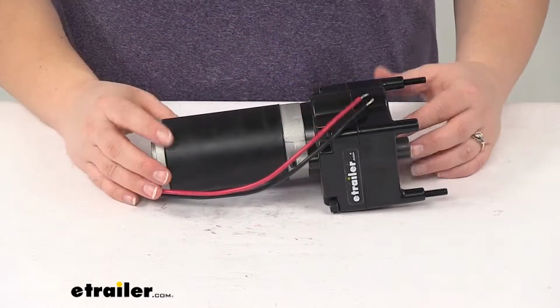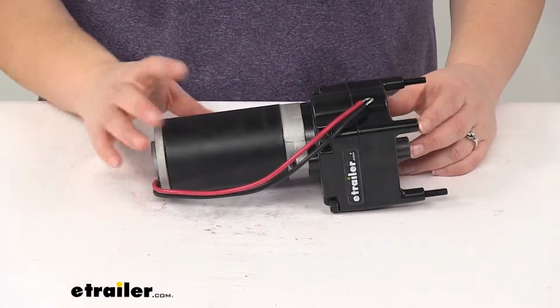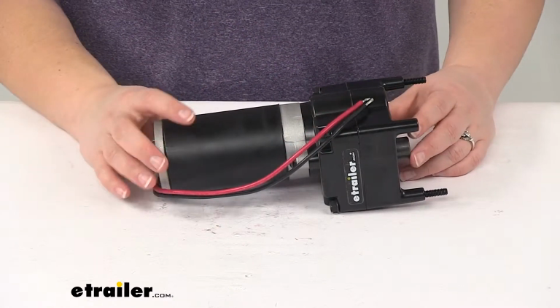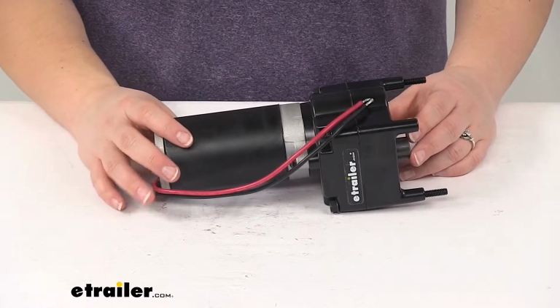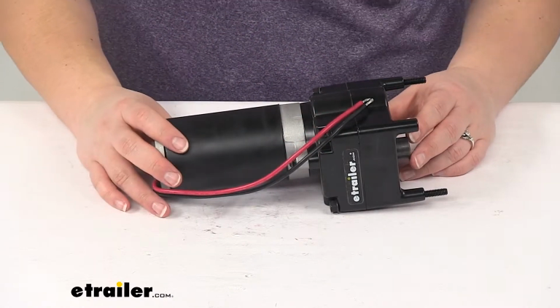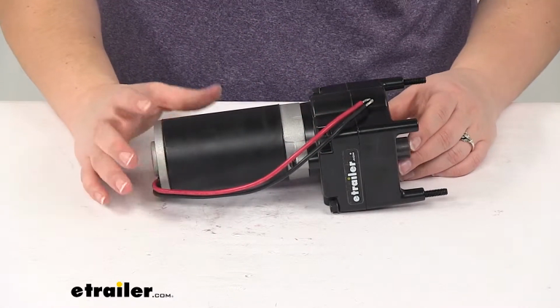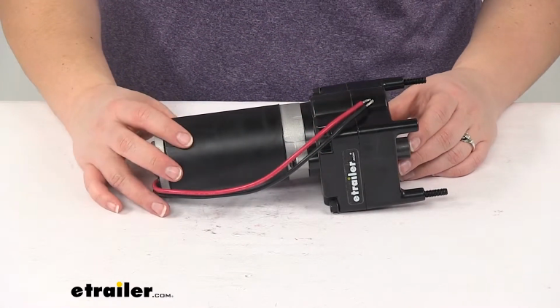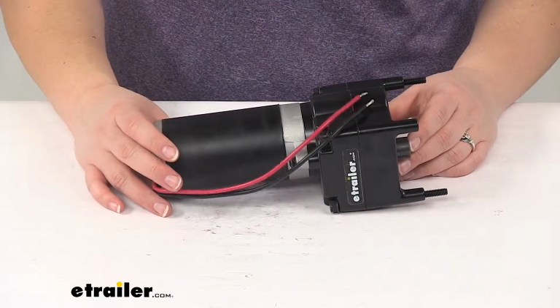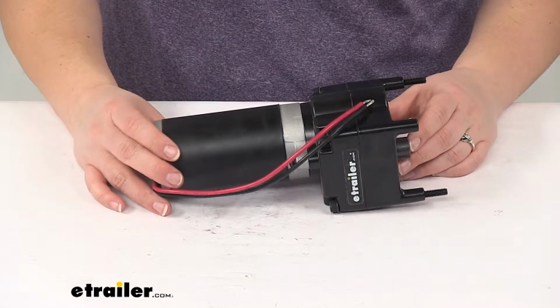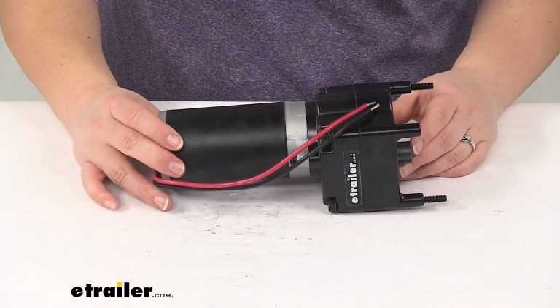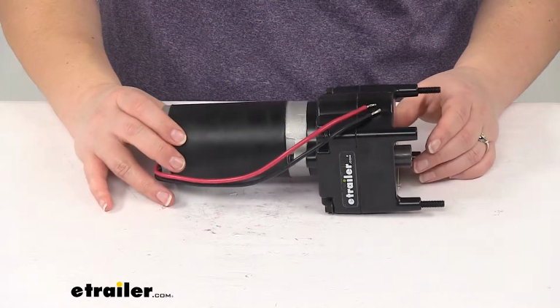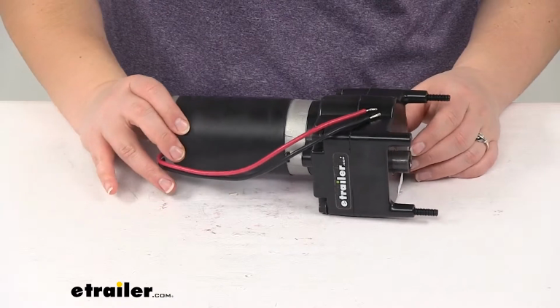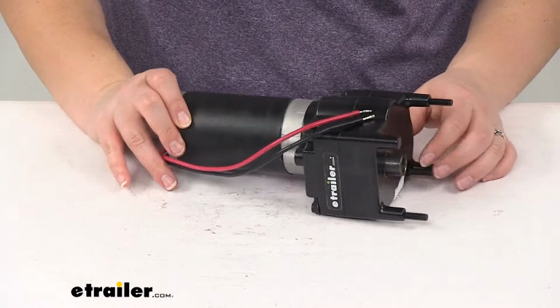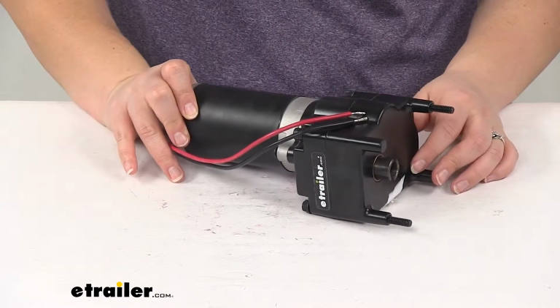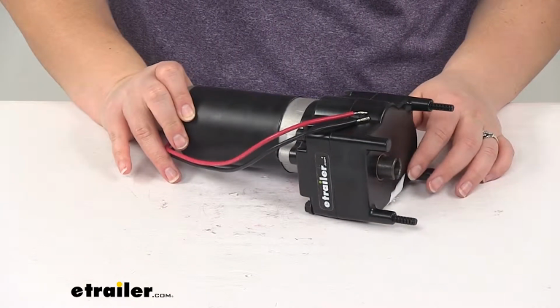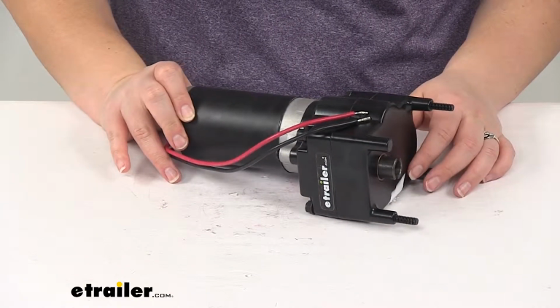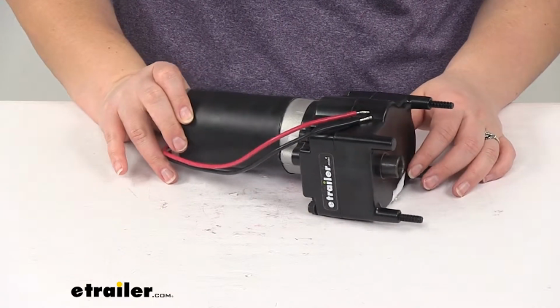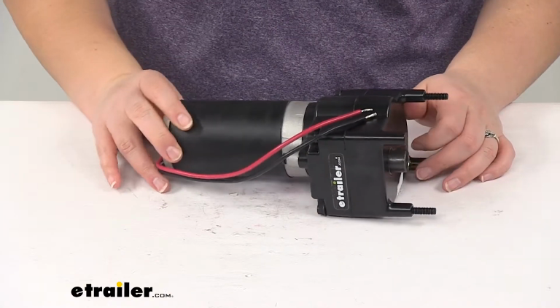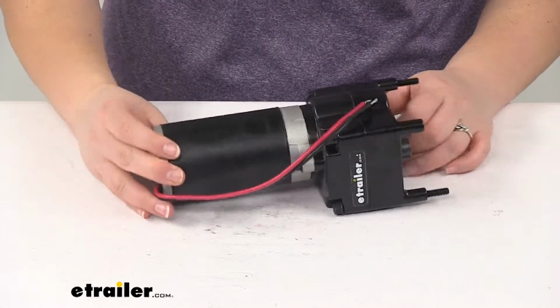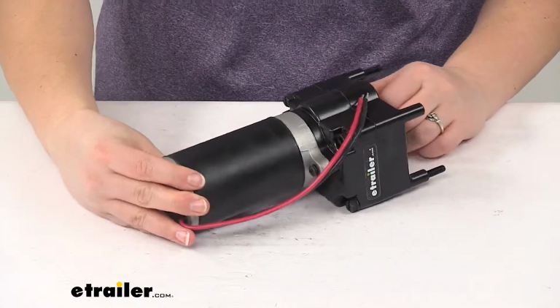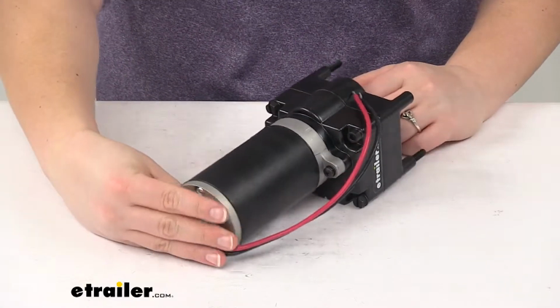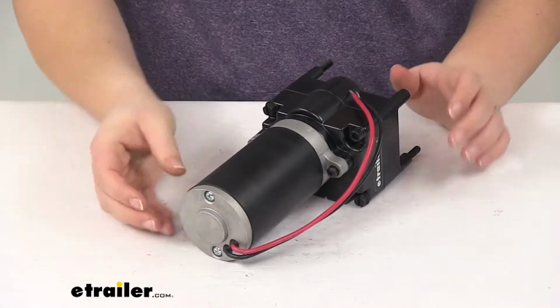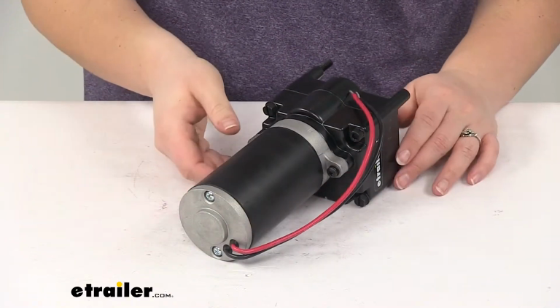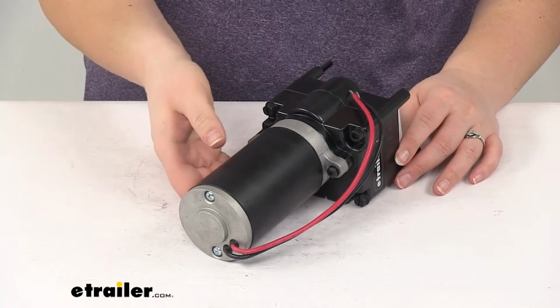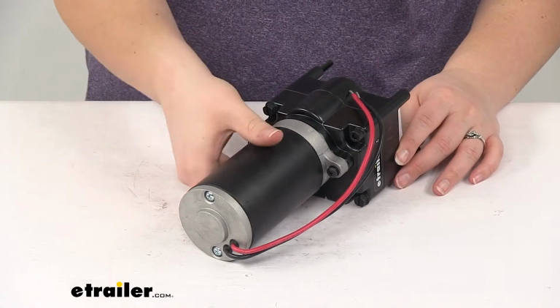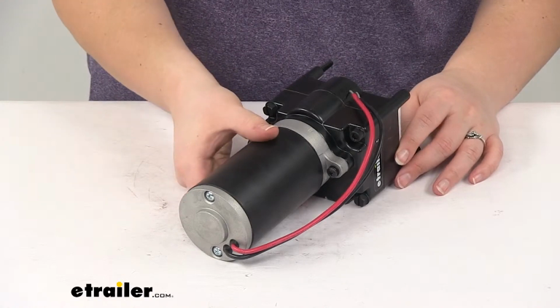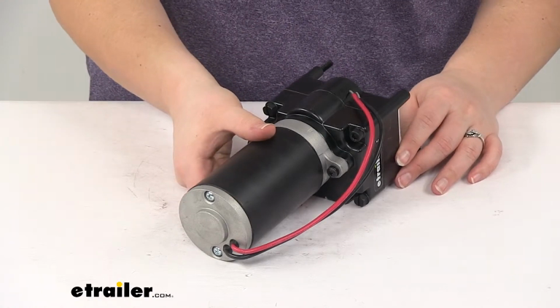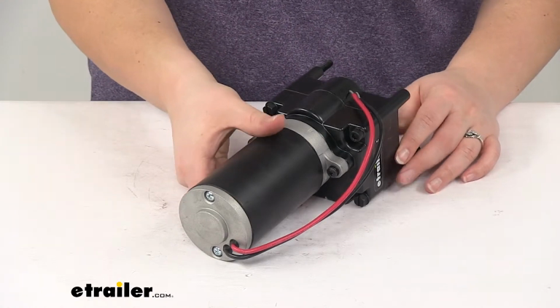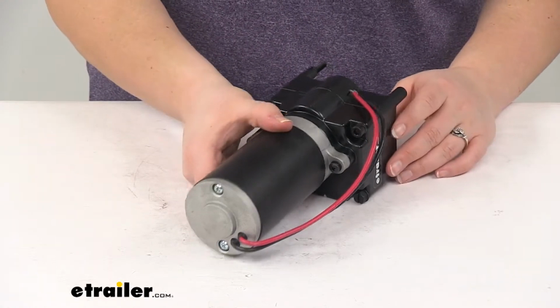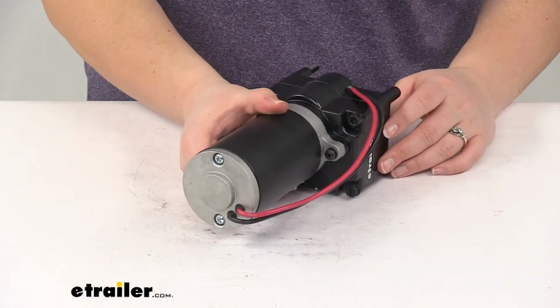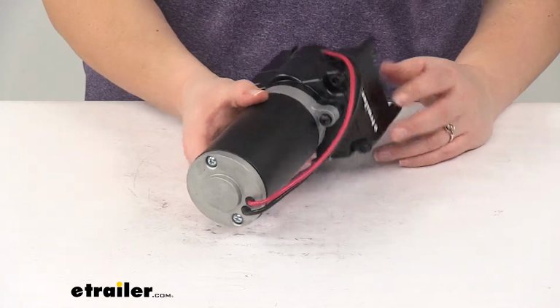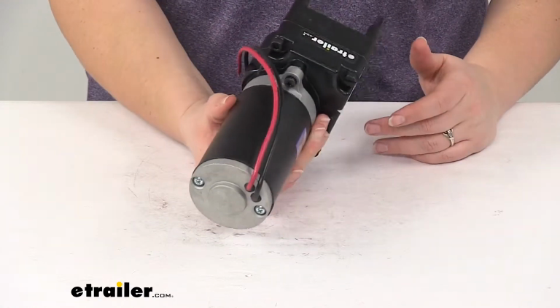The motor has a 7,140 RPM rating and a 5,000 pound capacity. This is for use on the LCI power landing gear assemblies, and this product is also made in the USA.